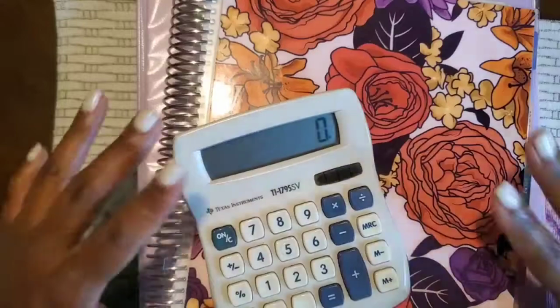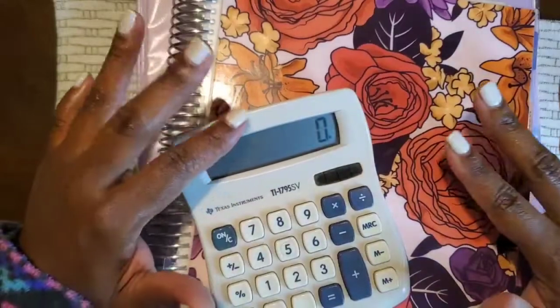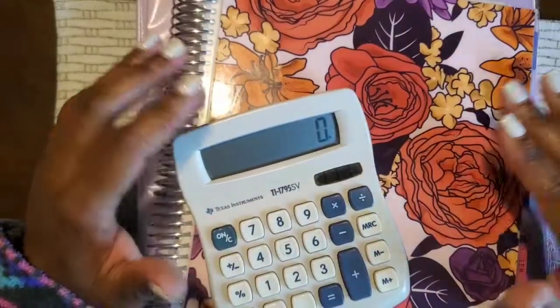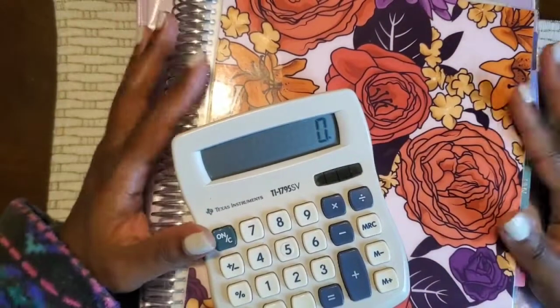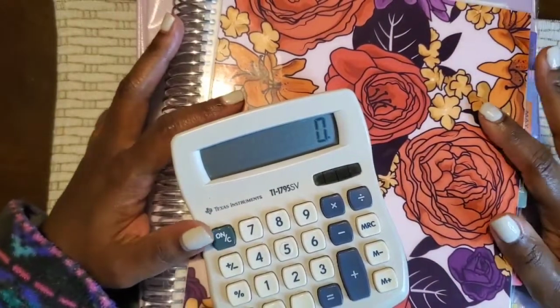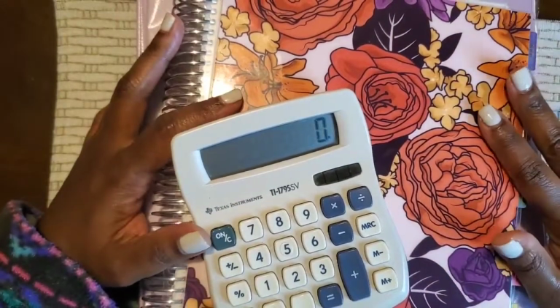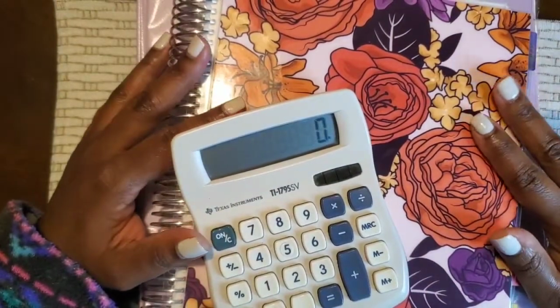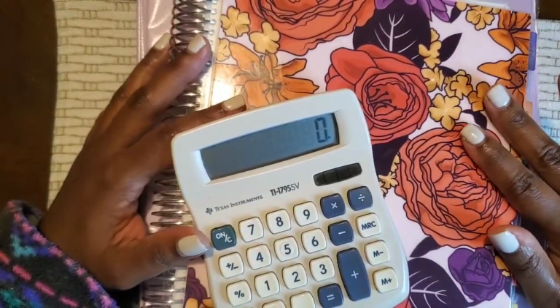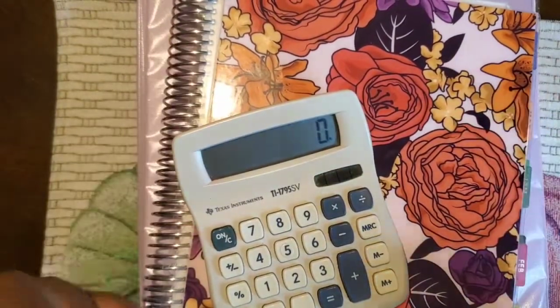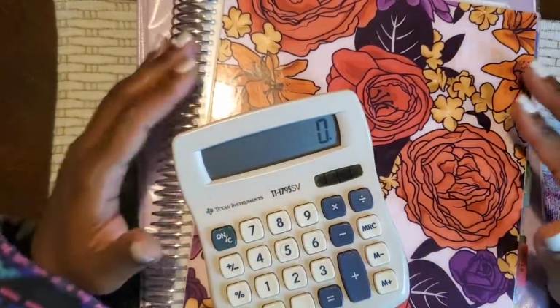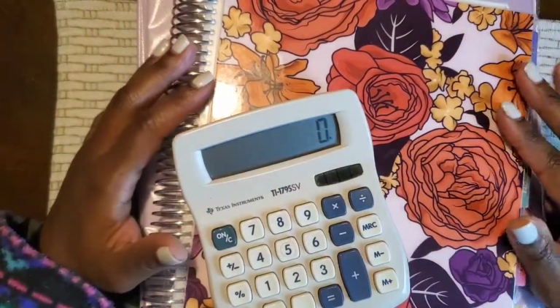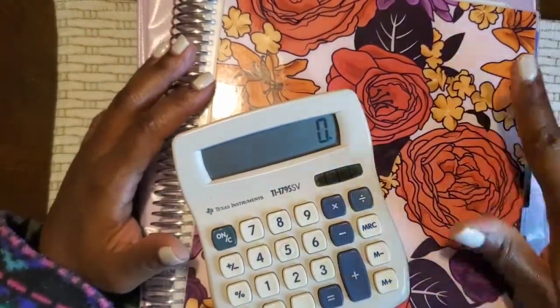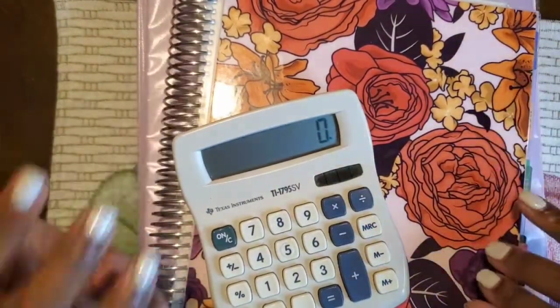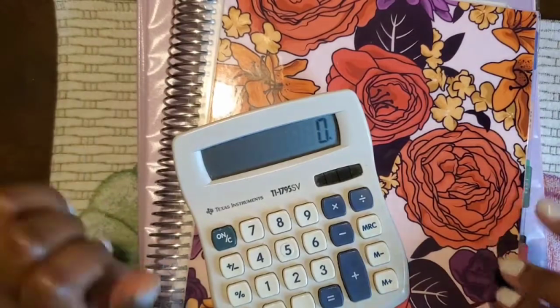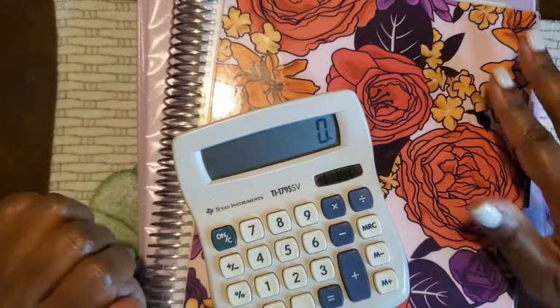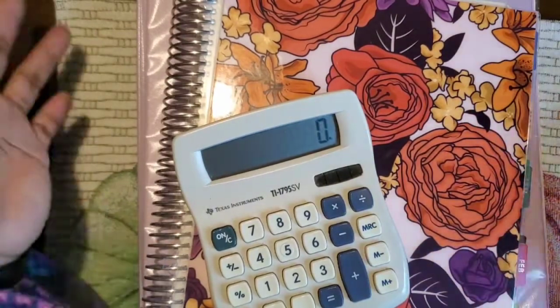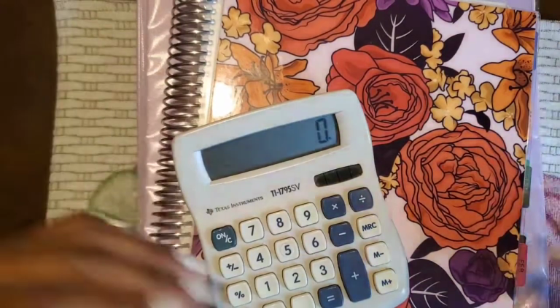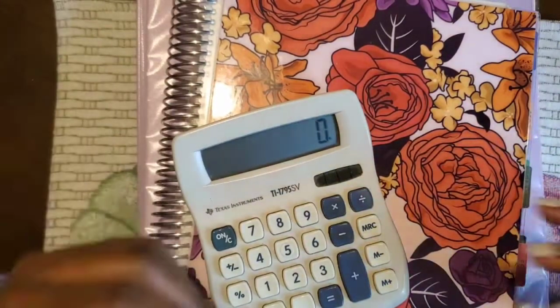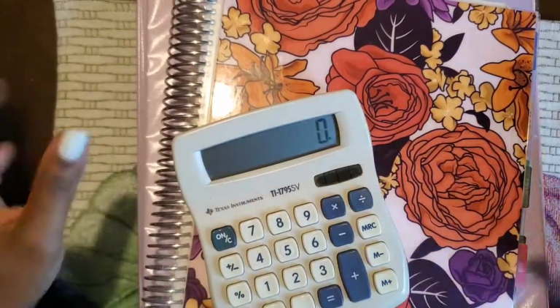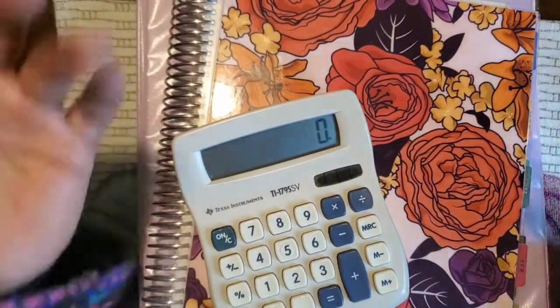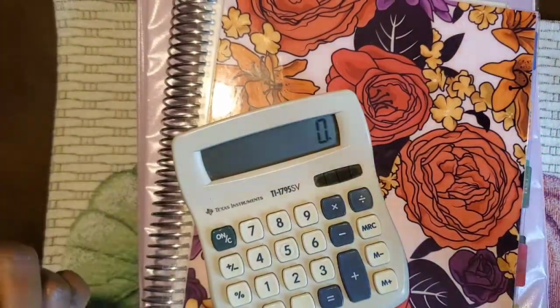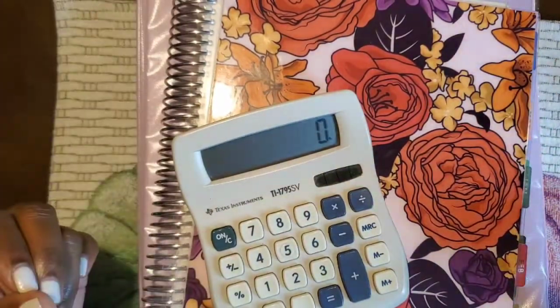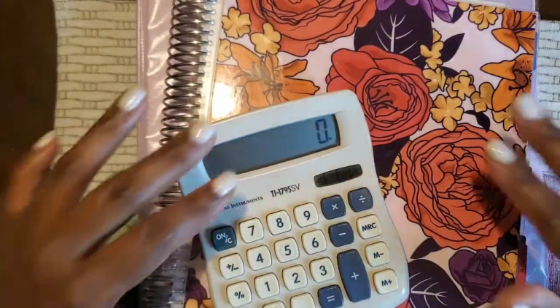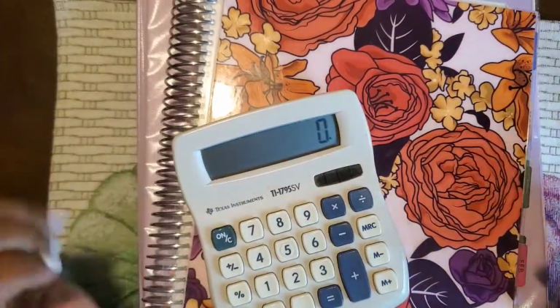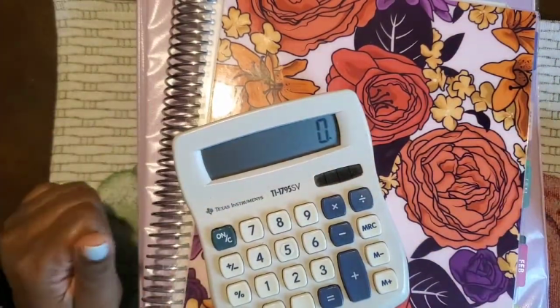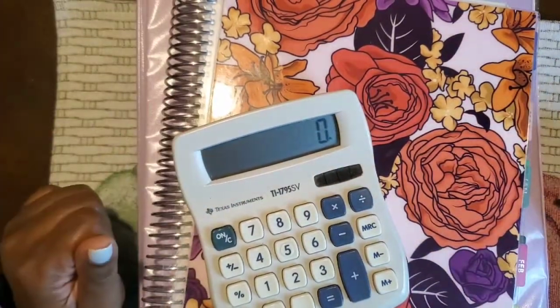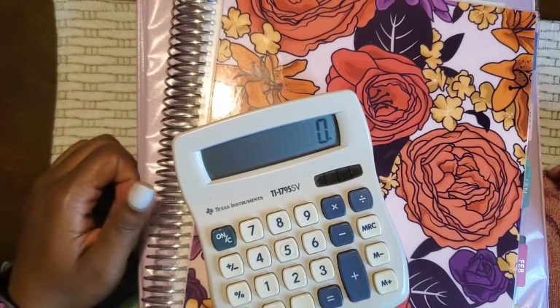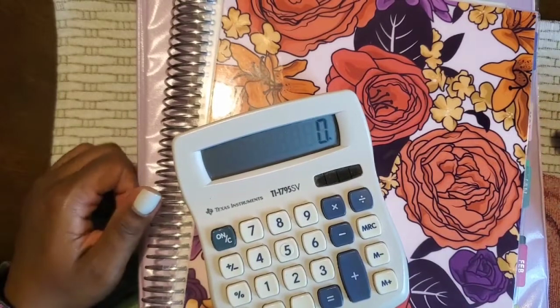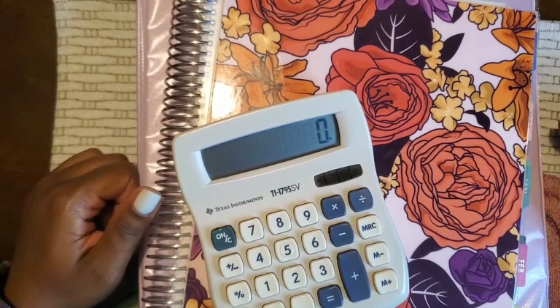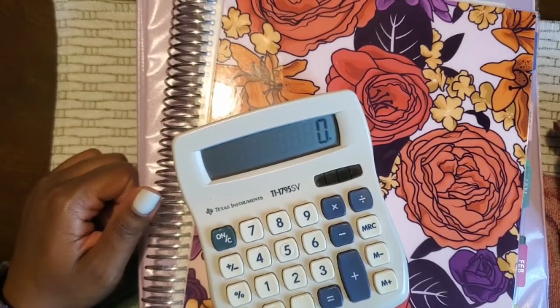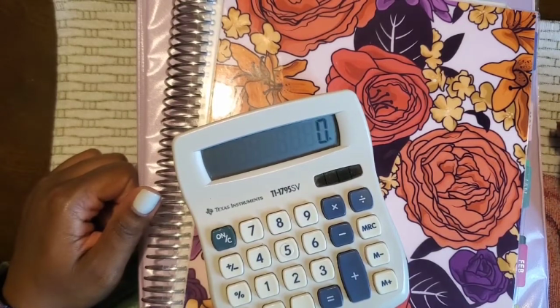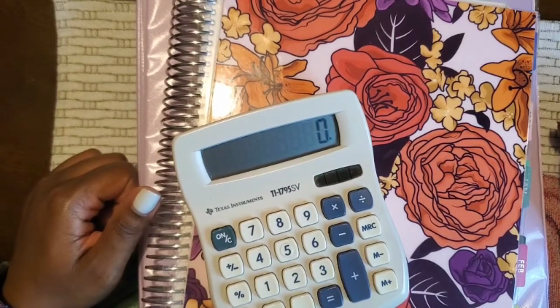Welcome! I'm Dee and this is Single Mom Guide to Life, where I try to navigate through finances, motherhood, being single, and everything in between. I bring you guys along for the journey to hold me accountable. So welcome, accountability partners.